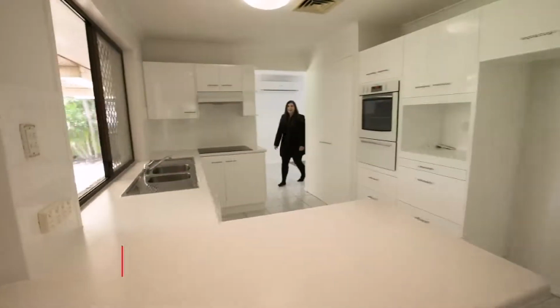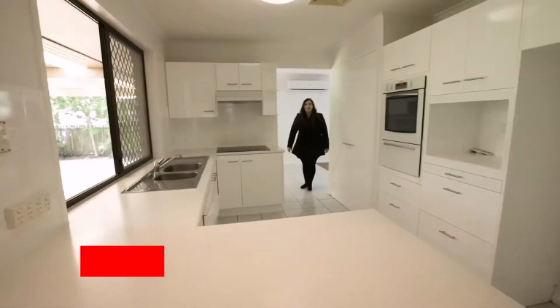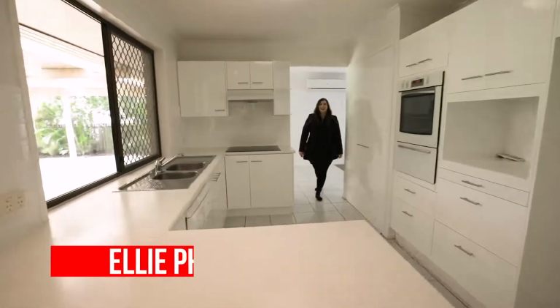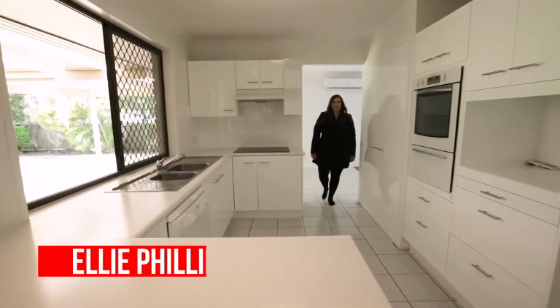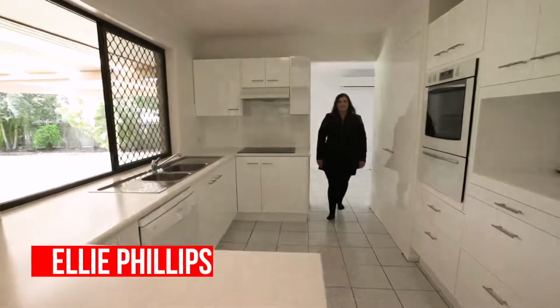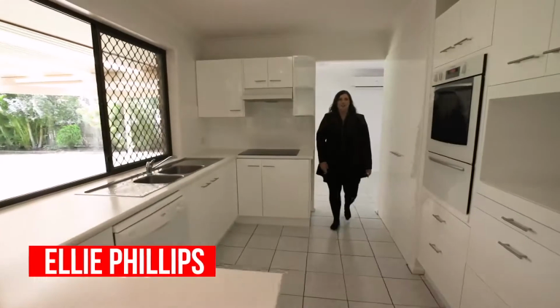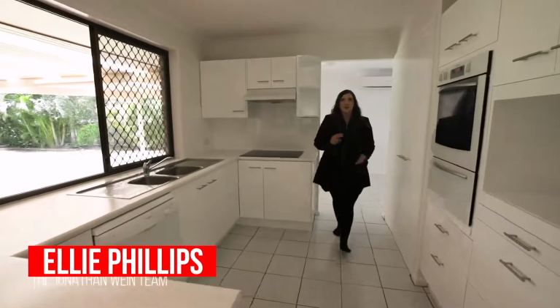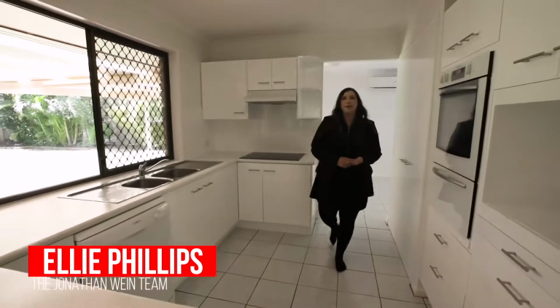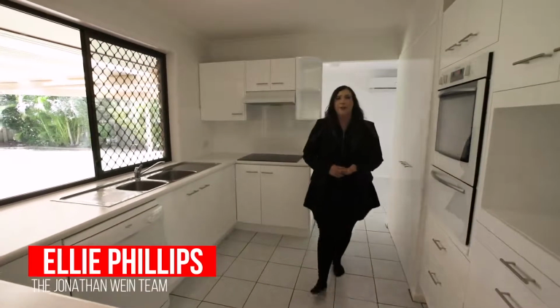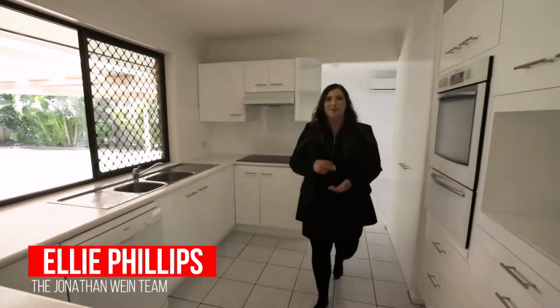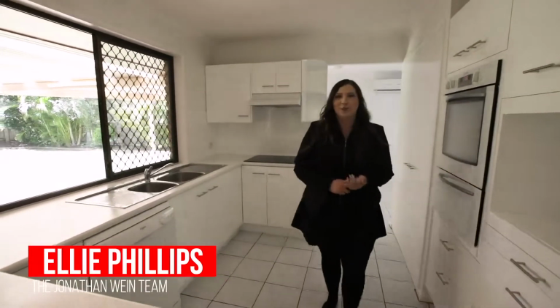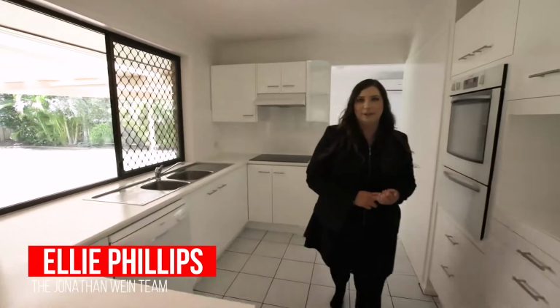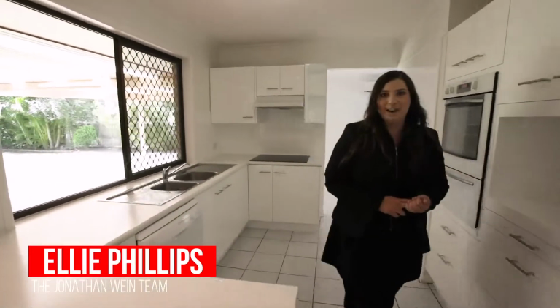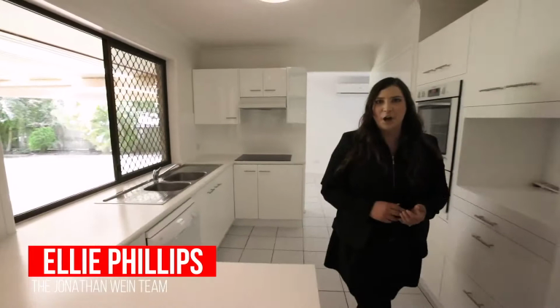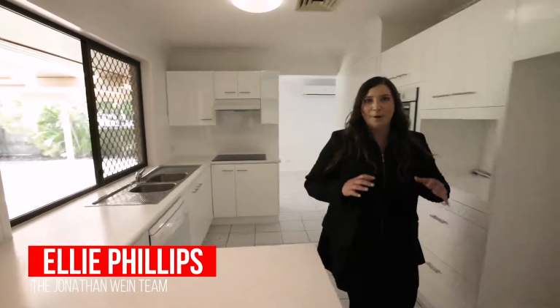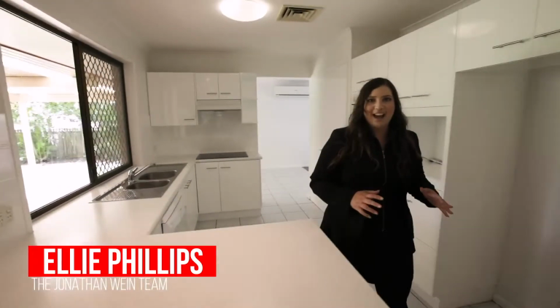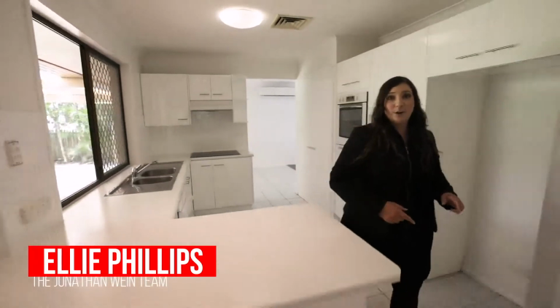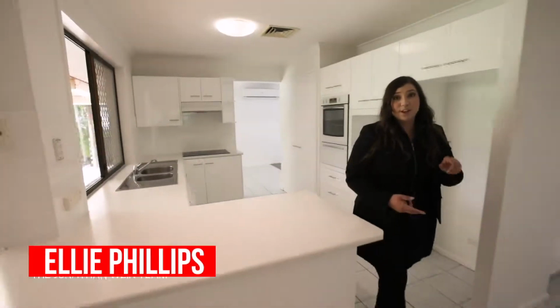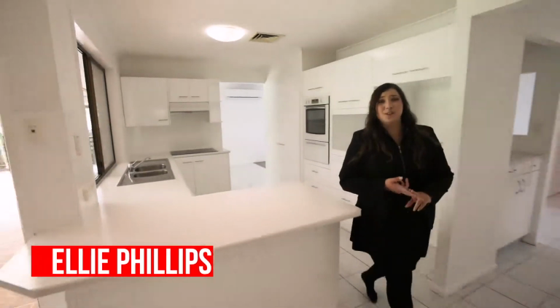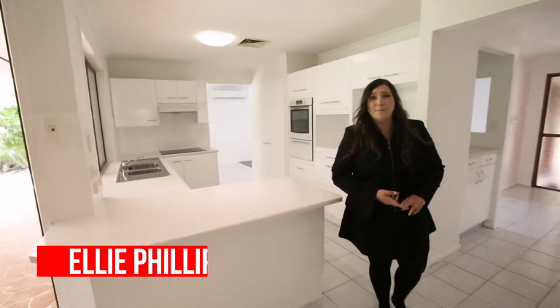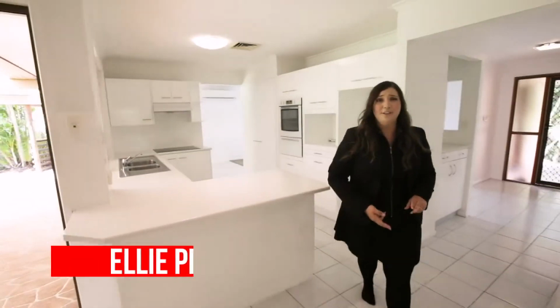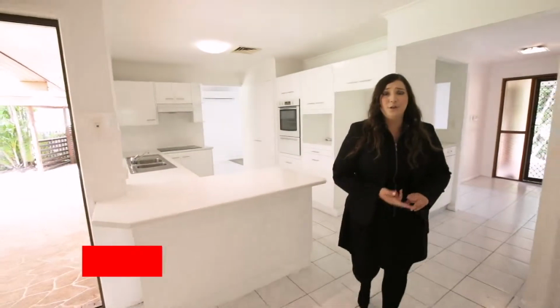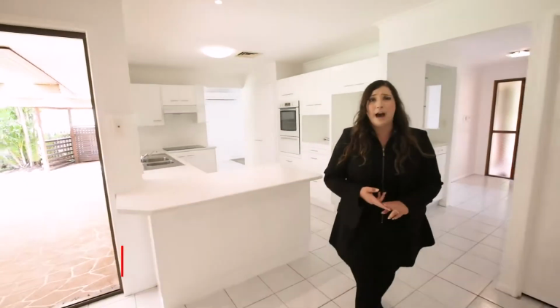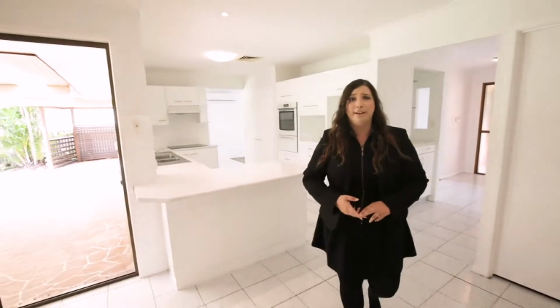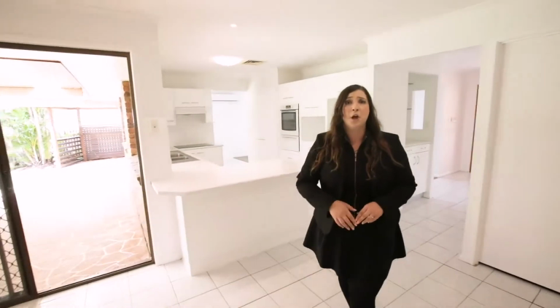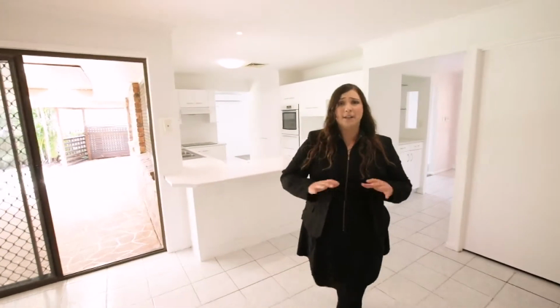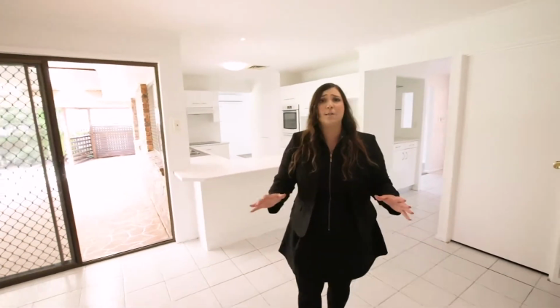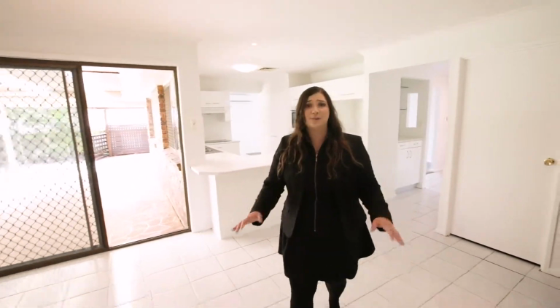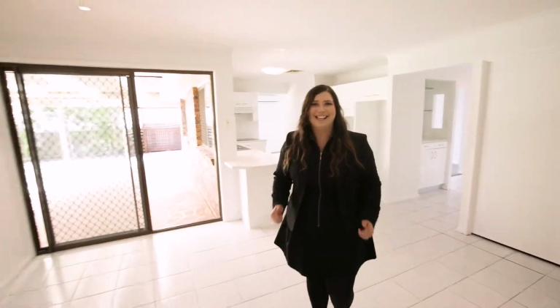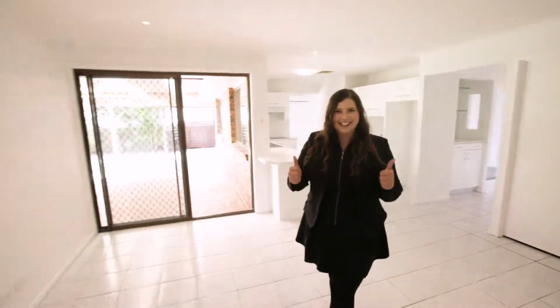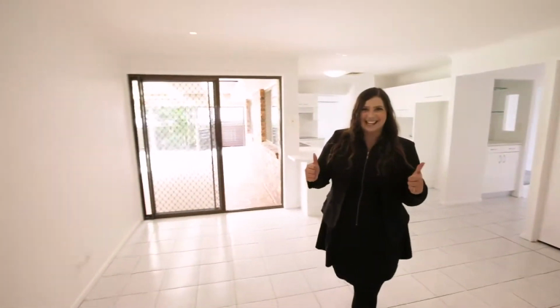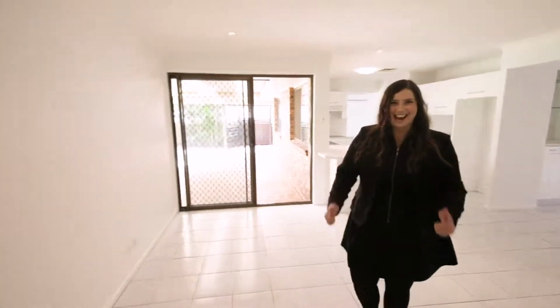Have a look at this kitchen — newly refurbished, newly refreshed. It also has new paint, new carpet, but so much more to see. Let's check it out.